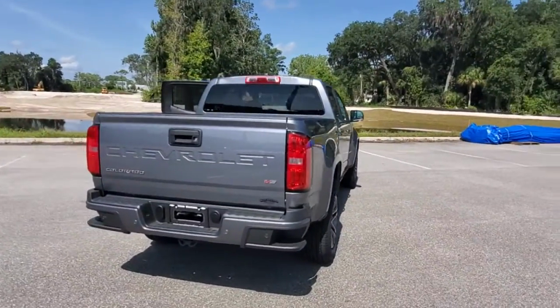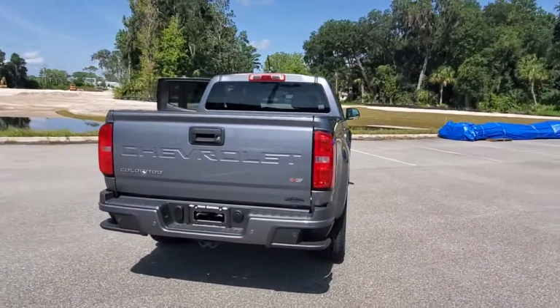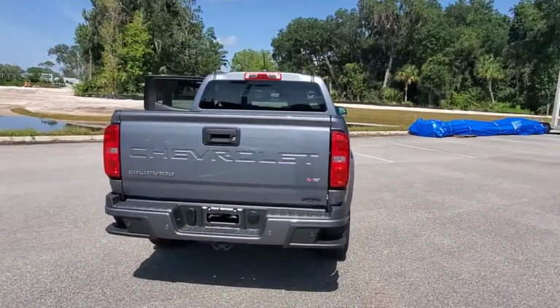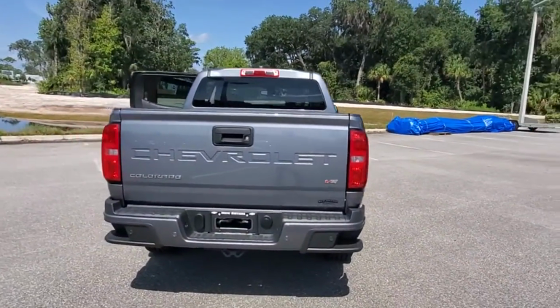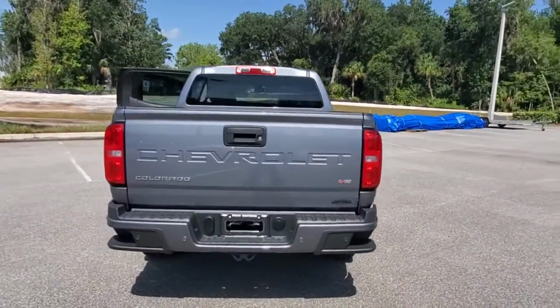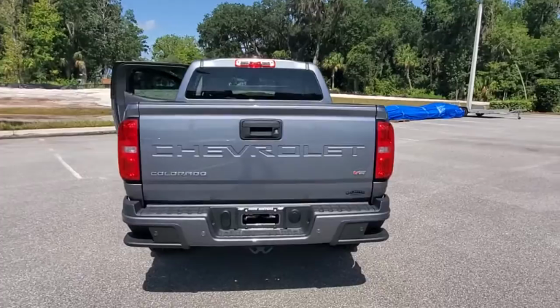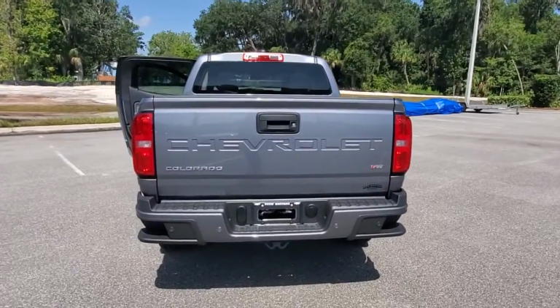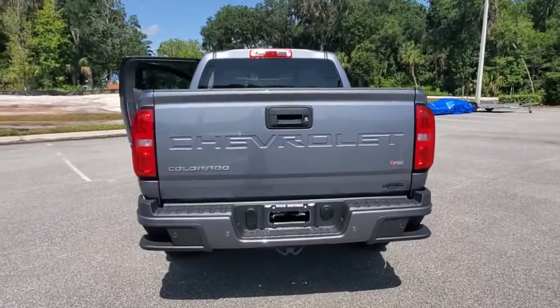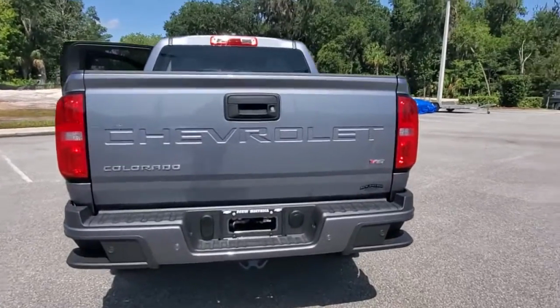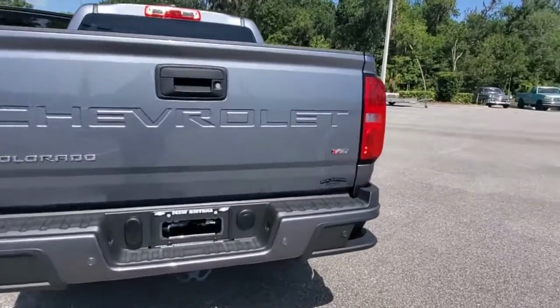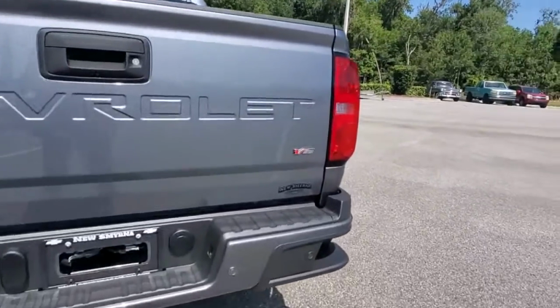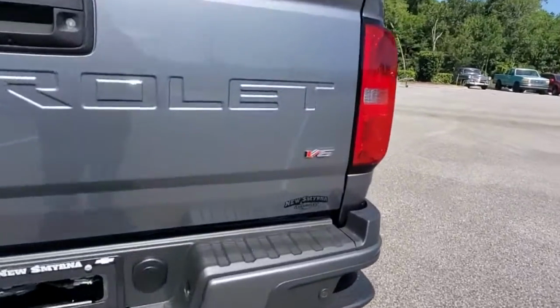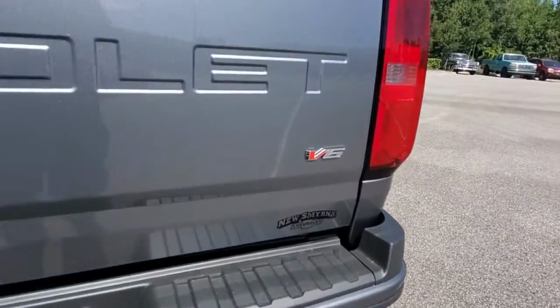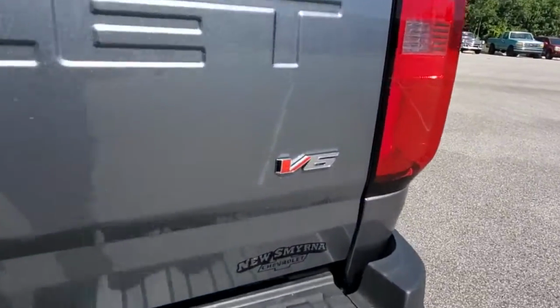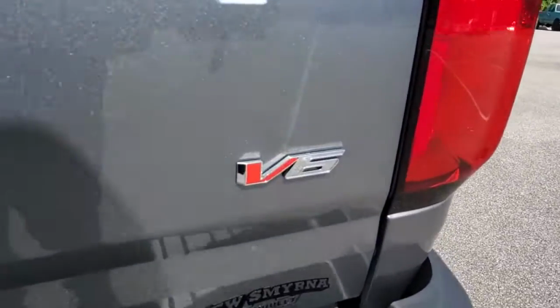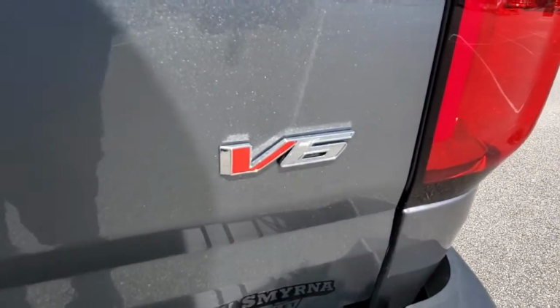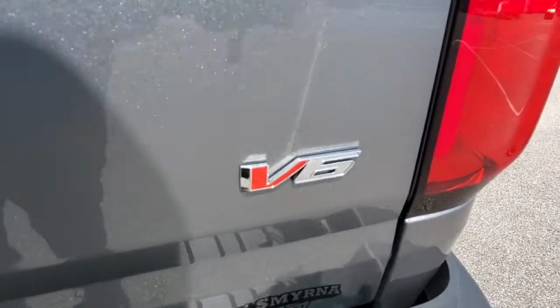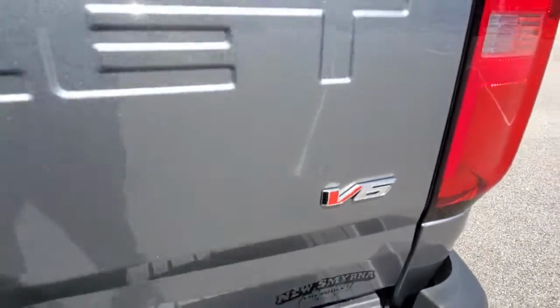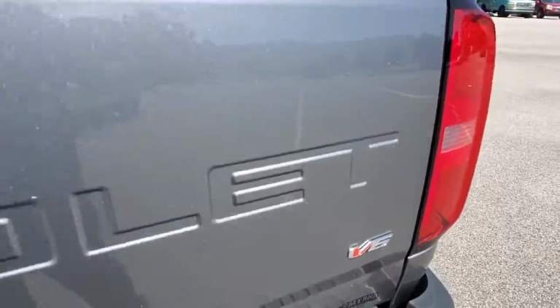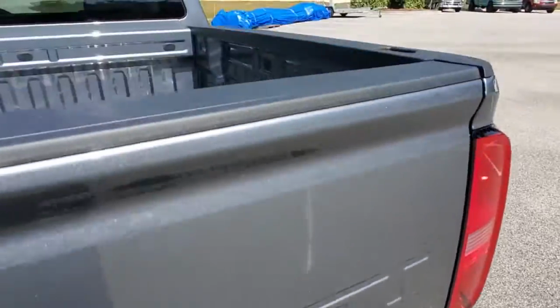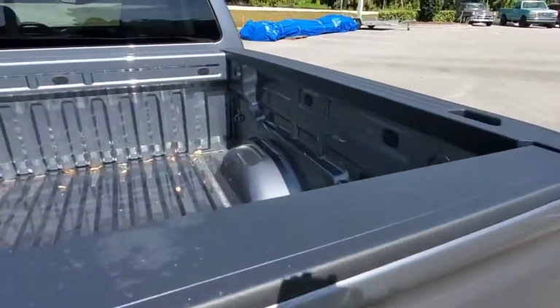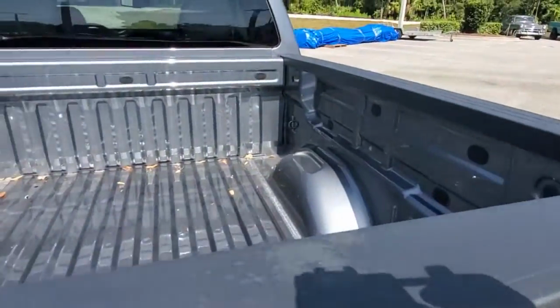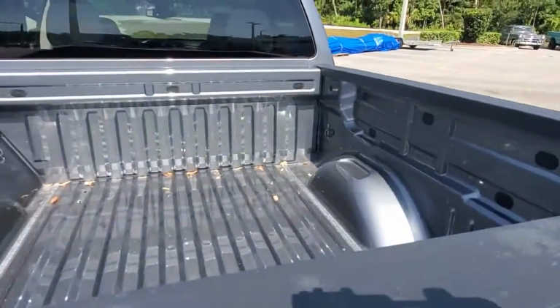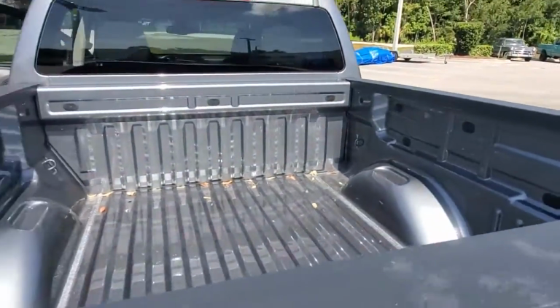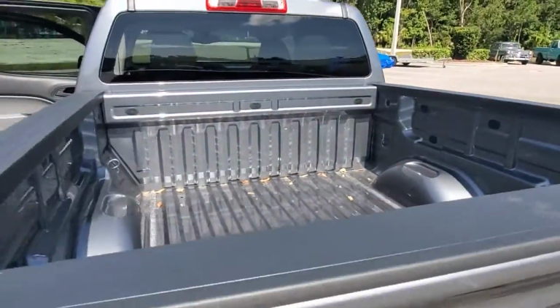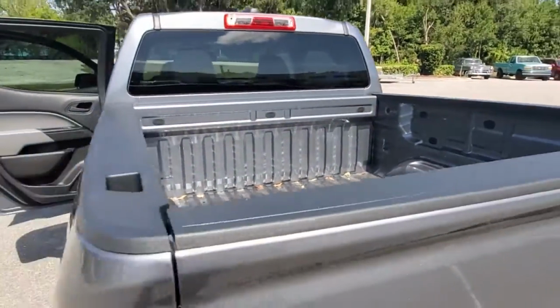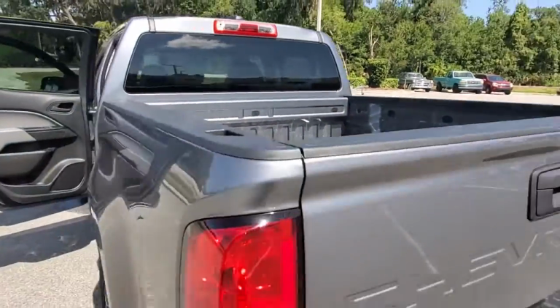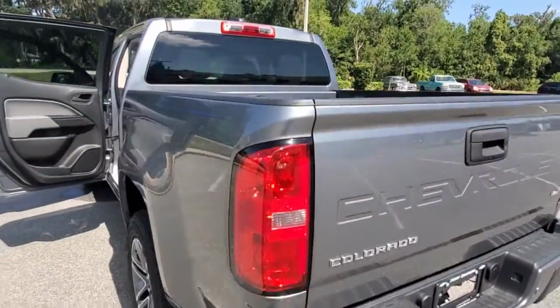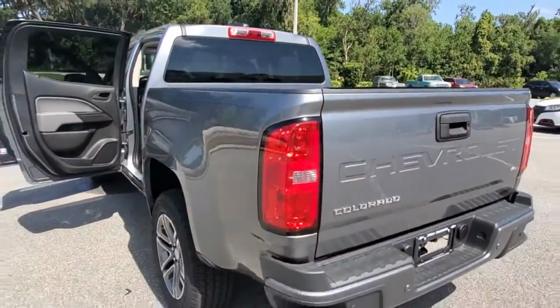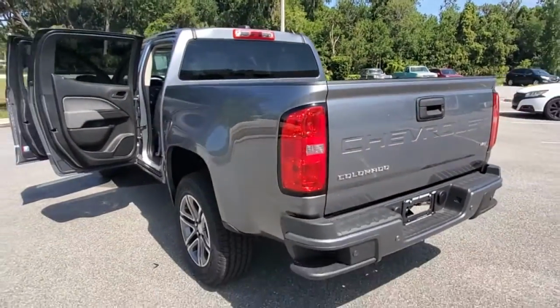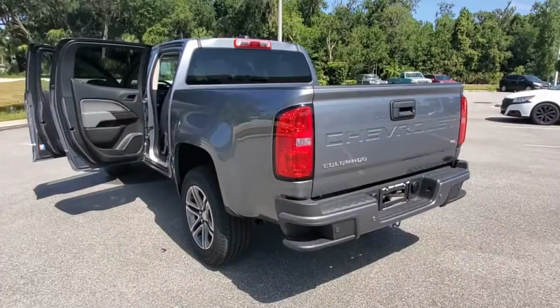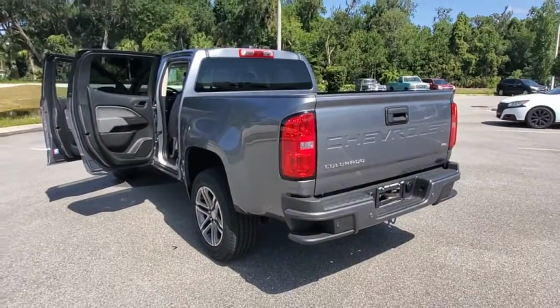Backup camera, satellite radio, Bluetooth connection, power driver seat, stability control, rear wheel drive, traction control, temporary spare tire, floor mats, passenger vanity mirror.